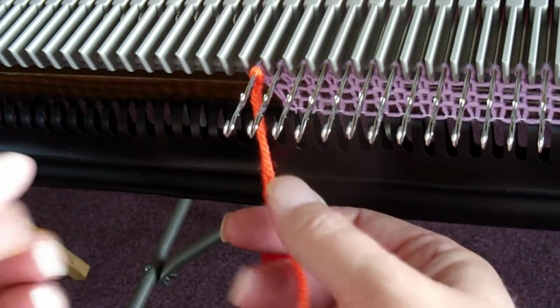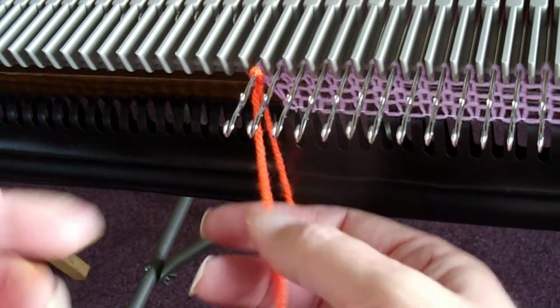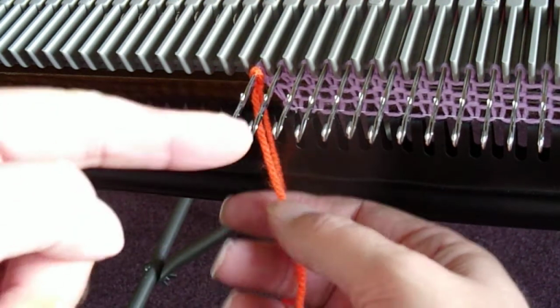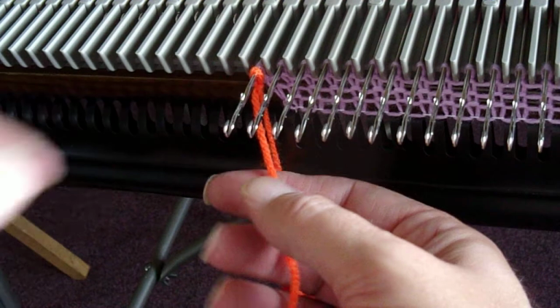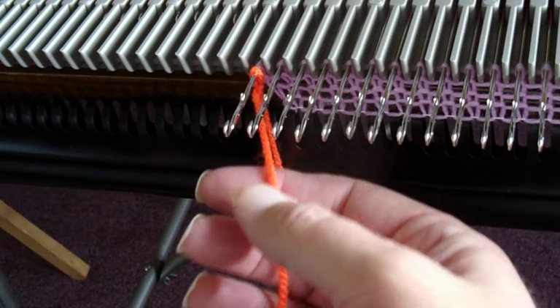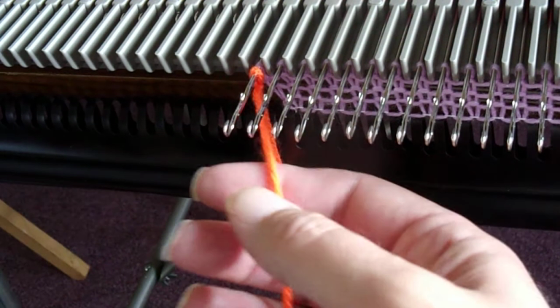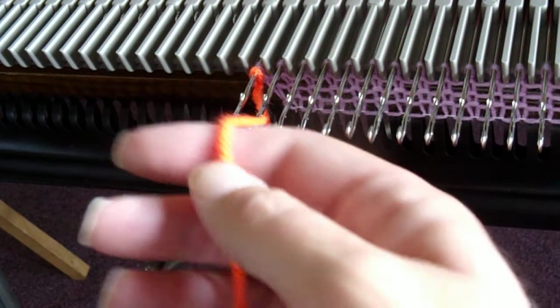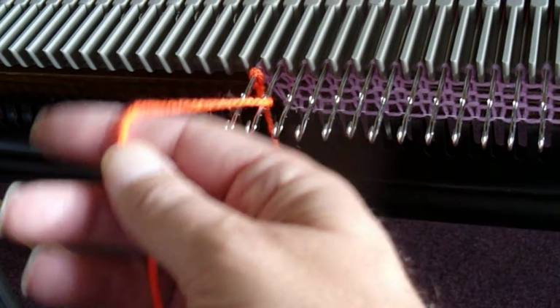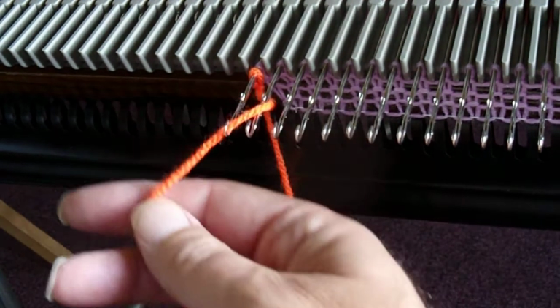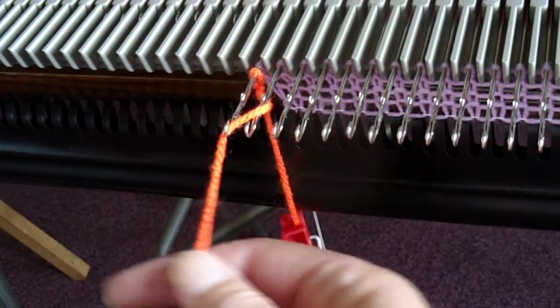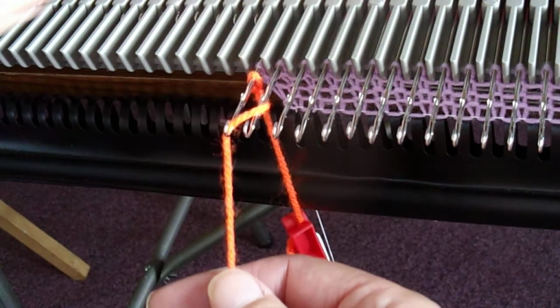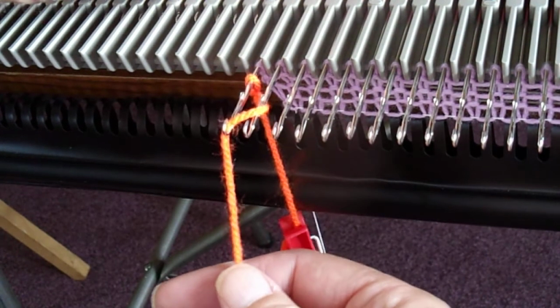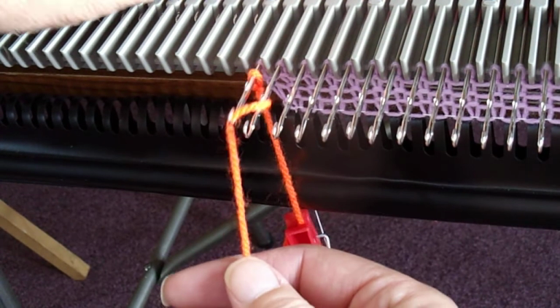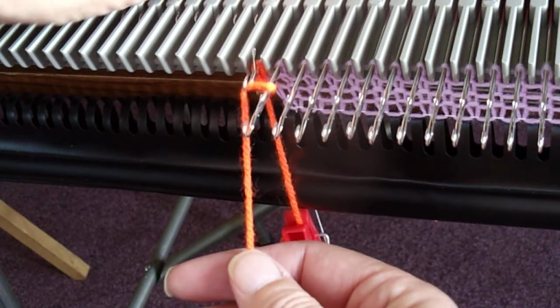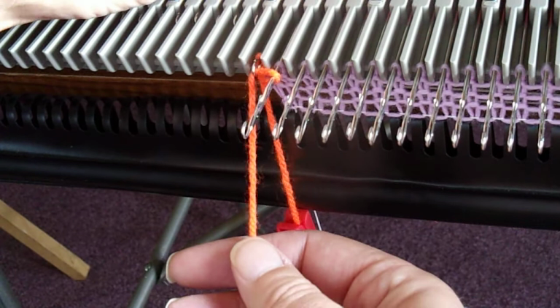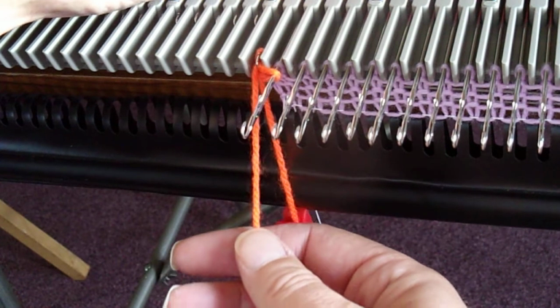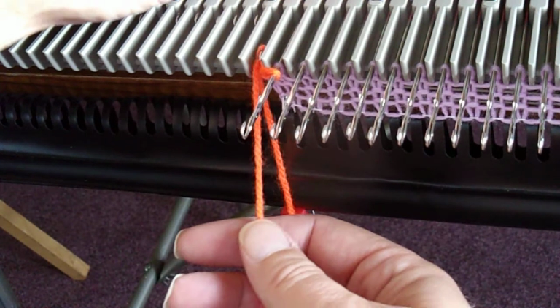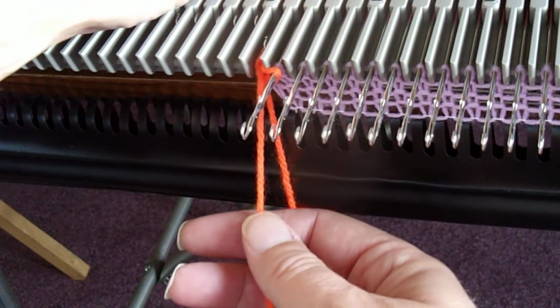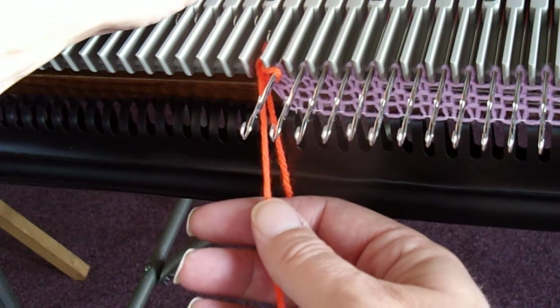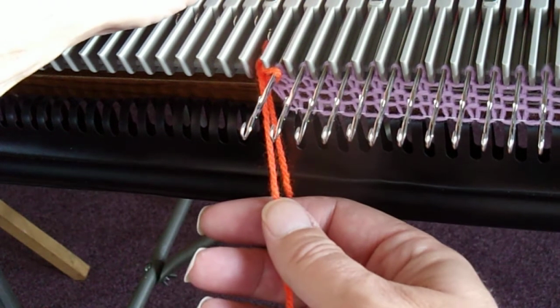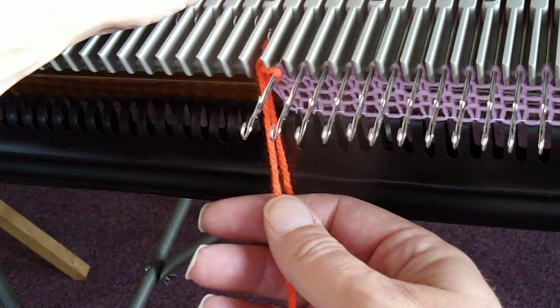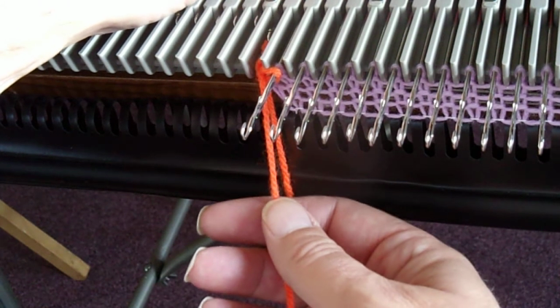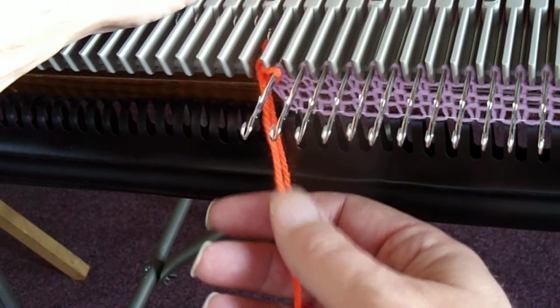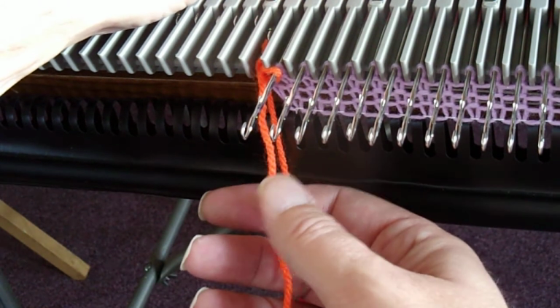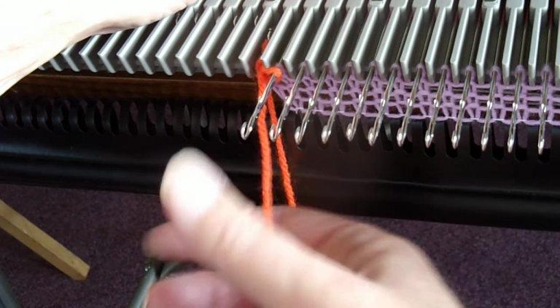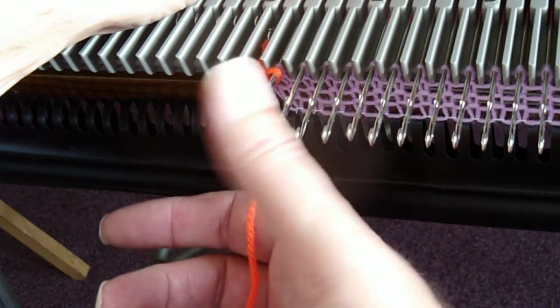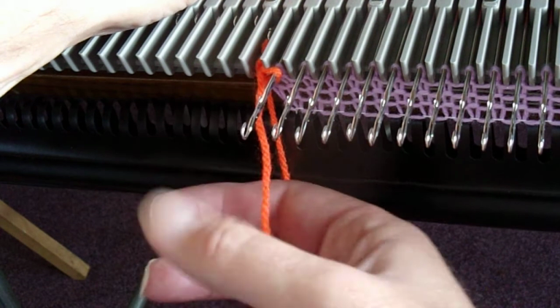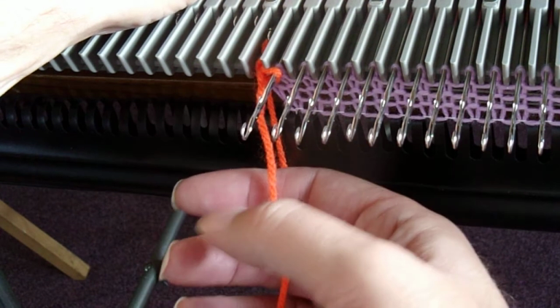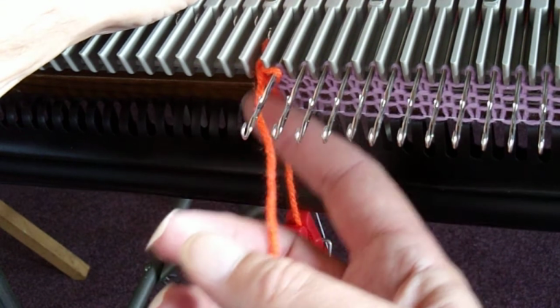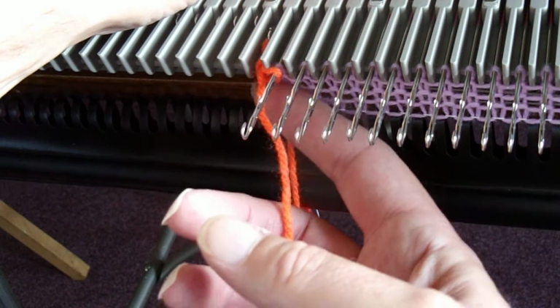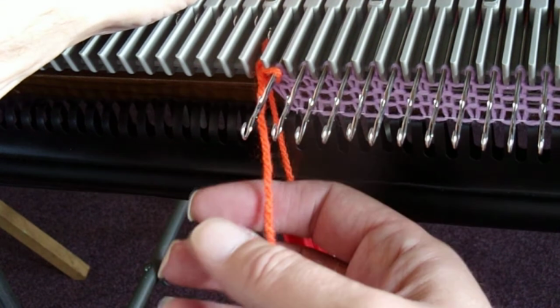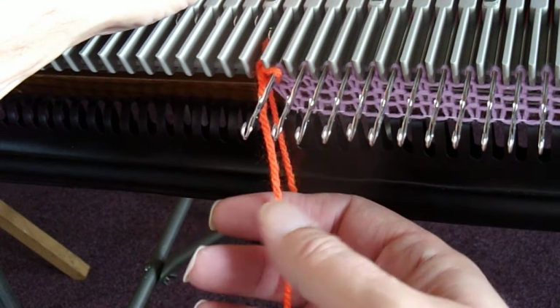Now bring the yarn underneath the next to last needle, lay it in the last needle, push the last needle back, knit a nice stitch, keep a hold of it. You have now got a new last needle that has some yarn already around it.